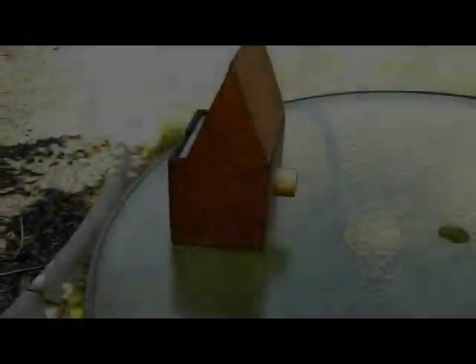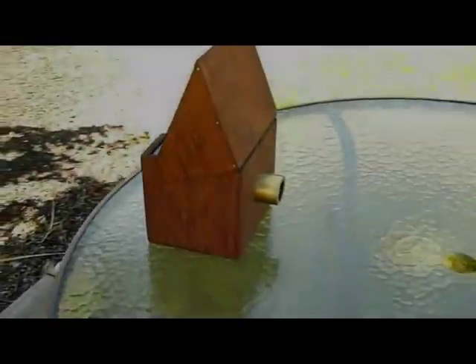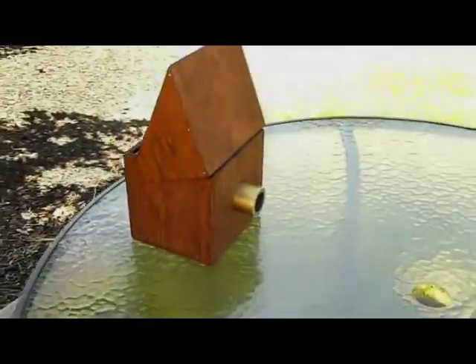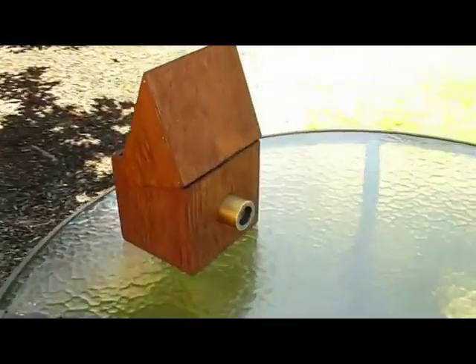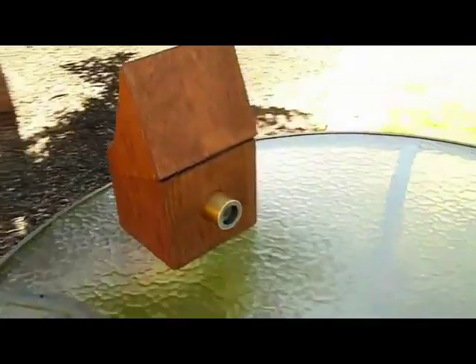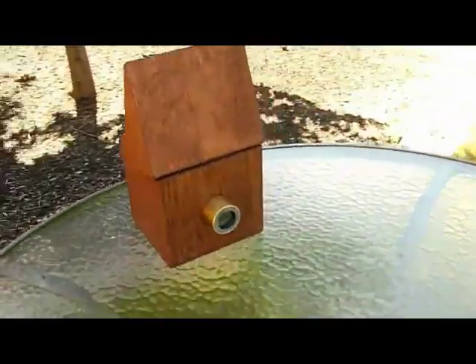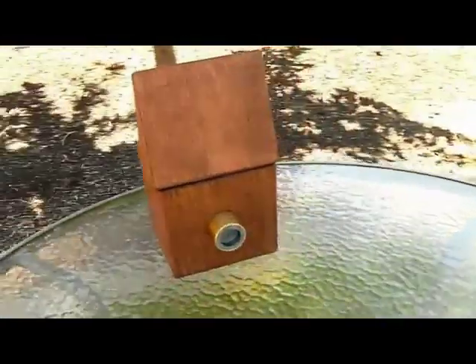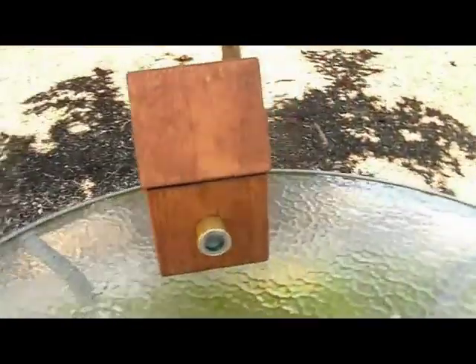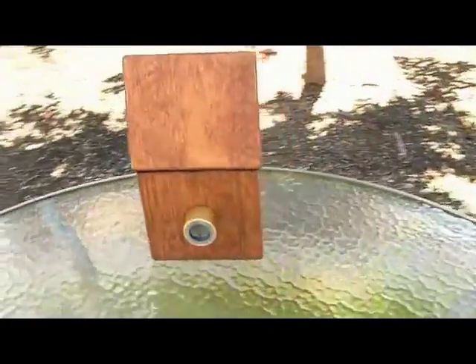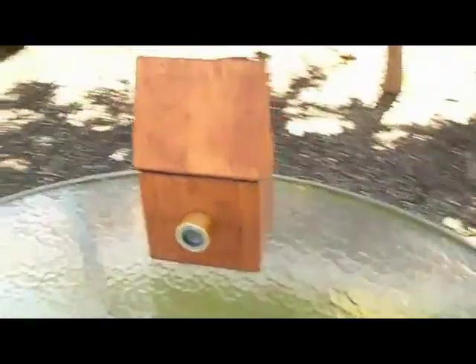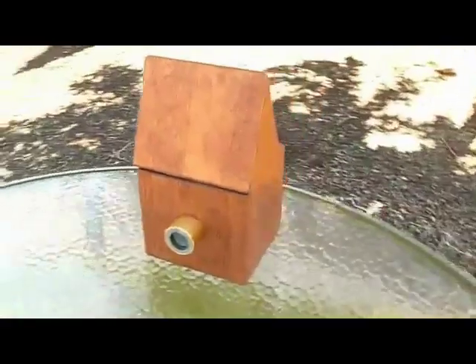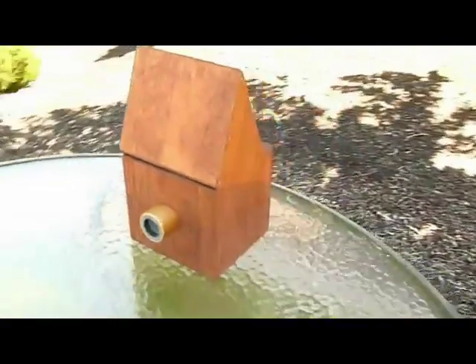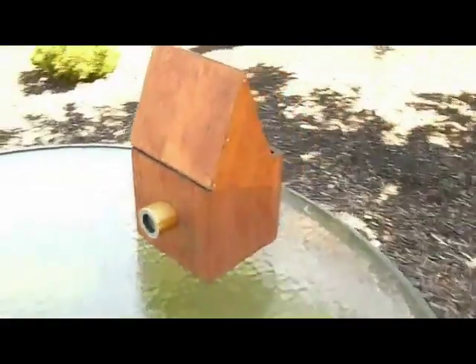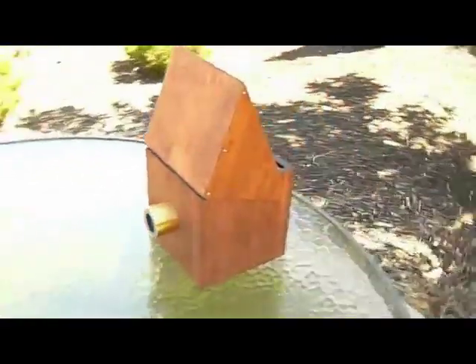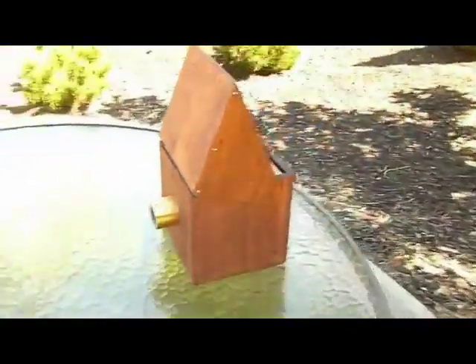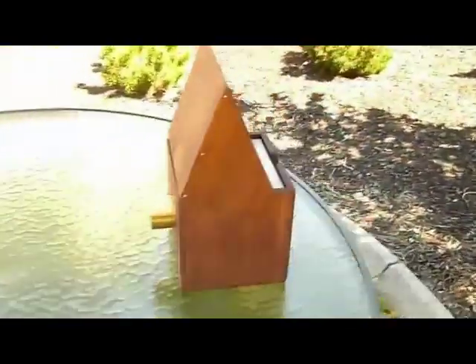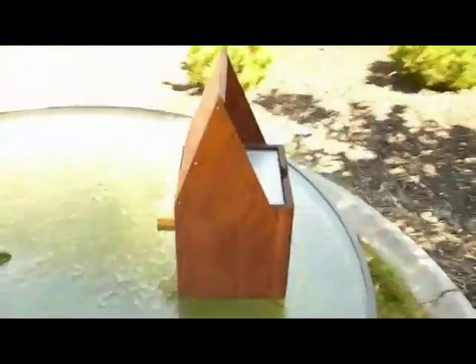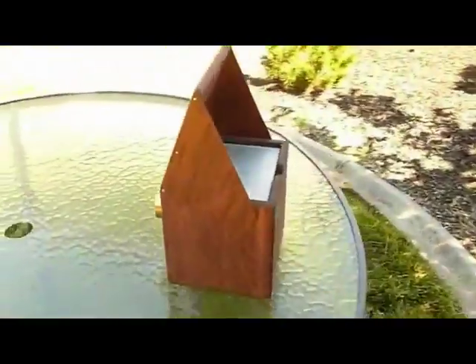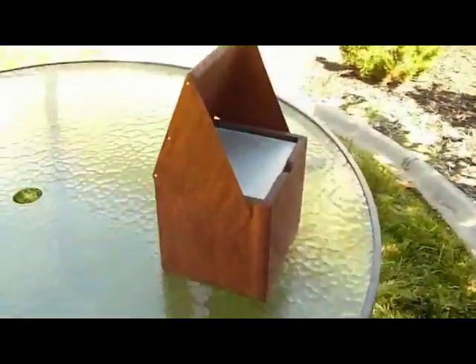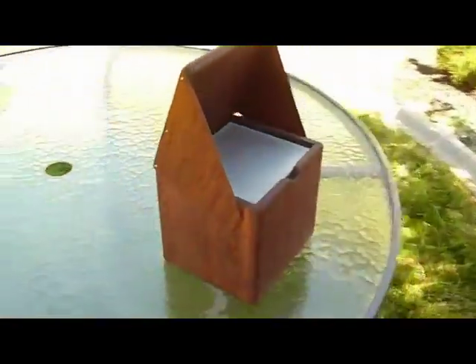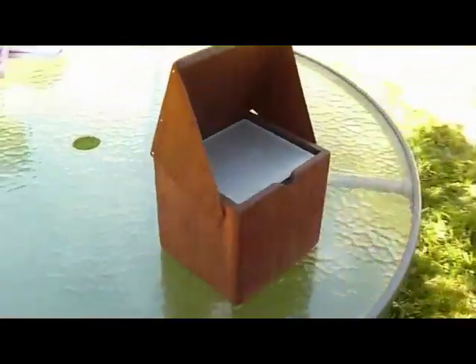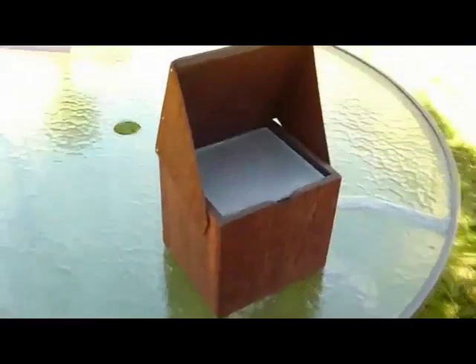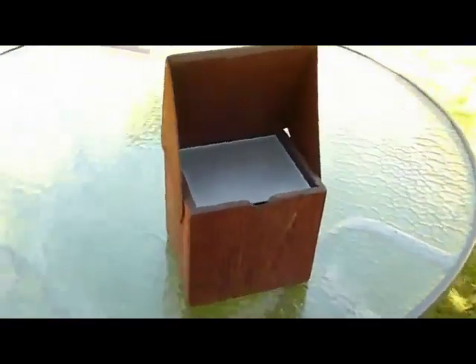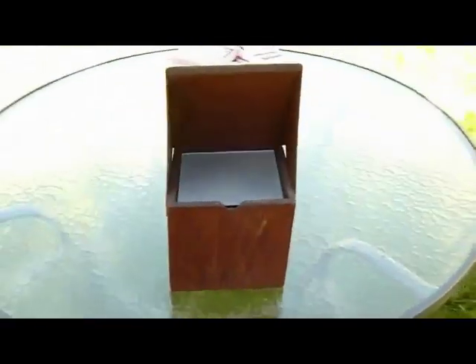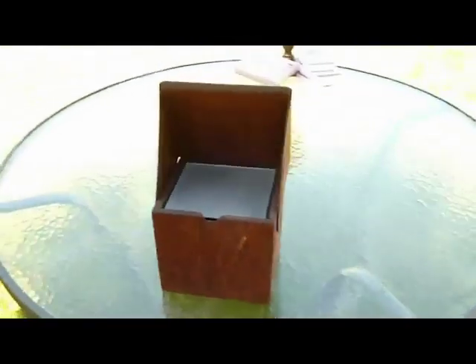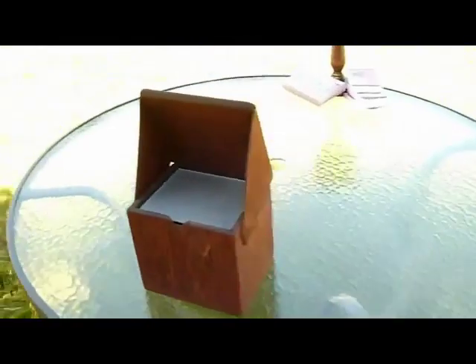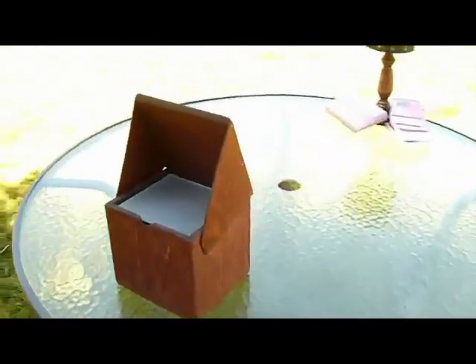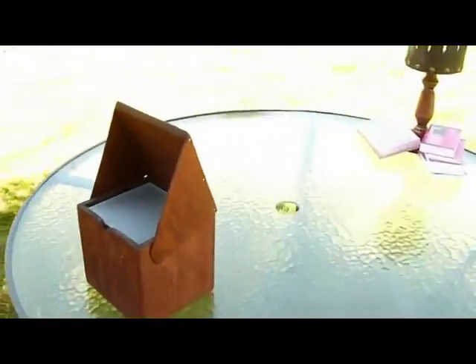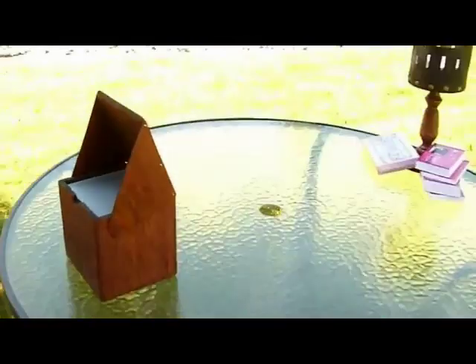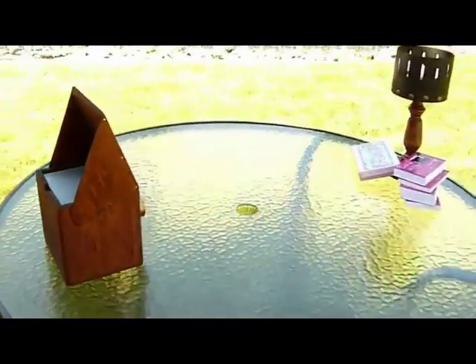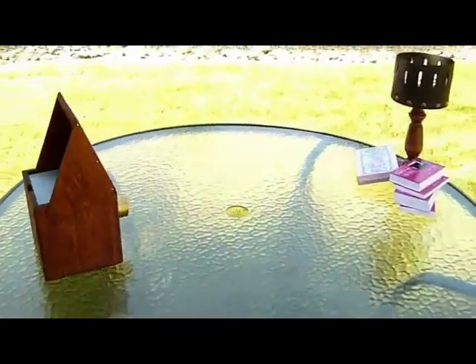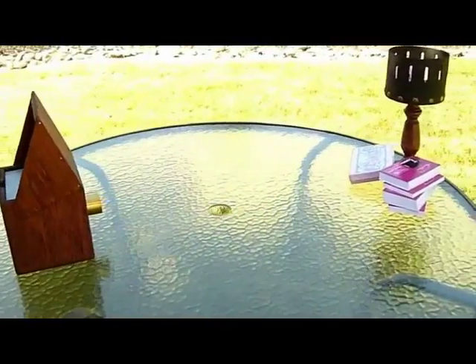This is a camera obscura, another secretive art tool used for centuries by the old masters, like Vermeer, to enrich the way an artist sees. Its images were seen as magical in the 17th century, often described as nature's paintings.